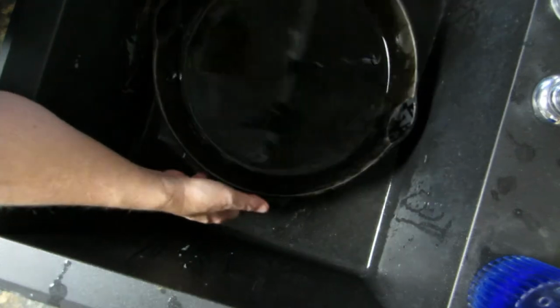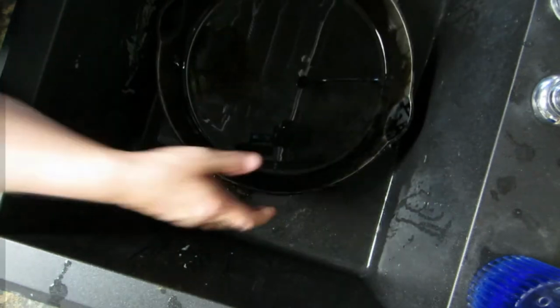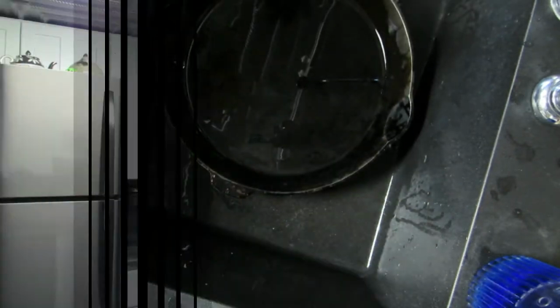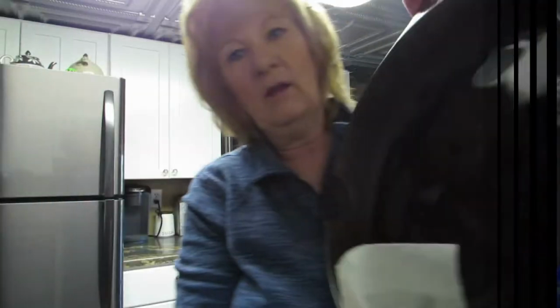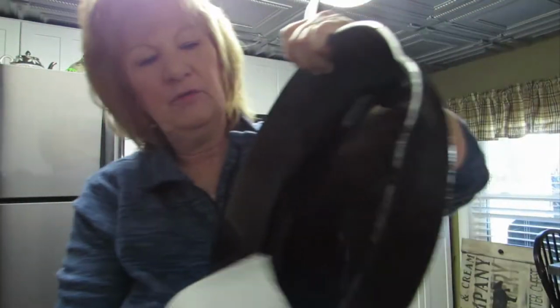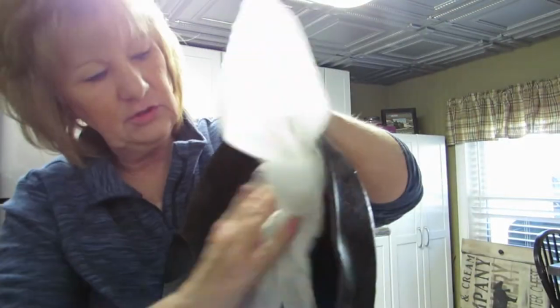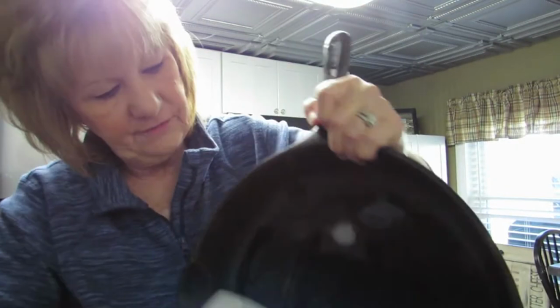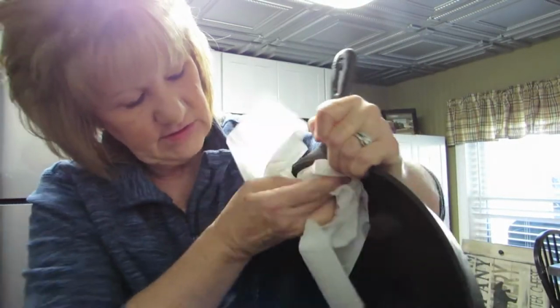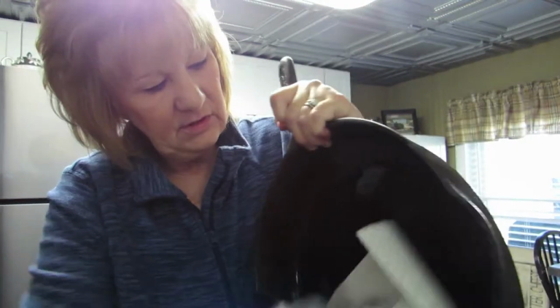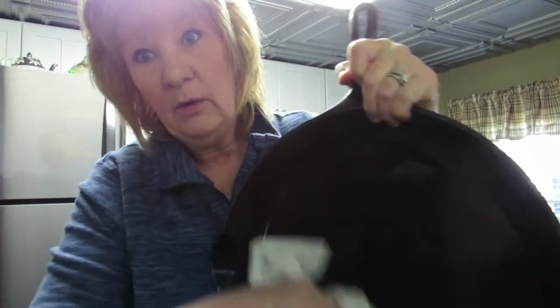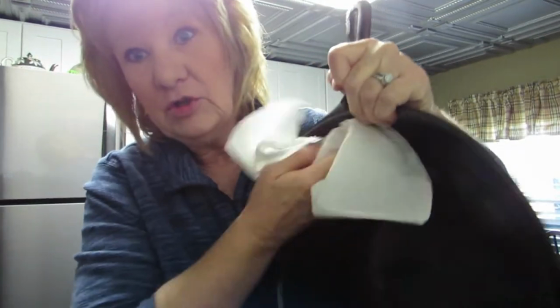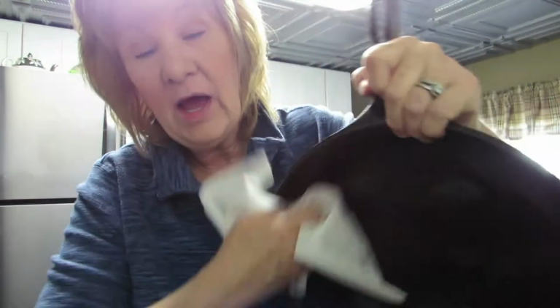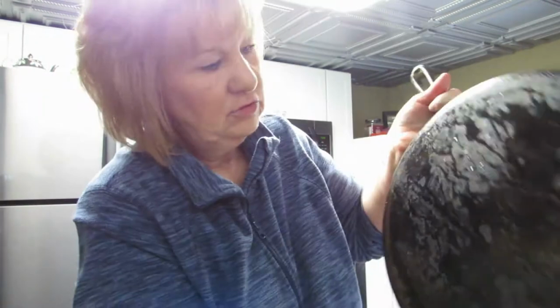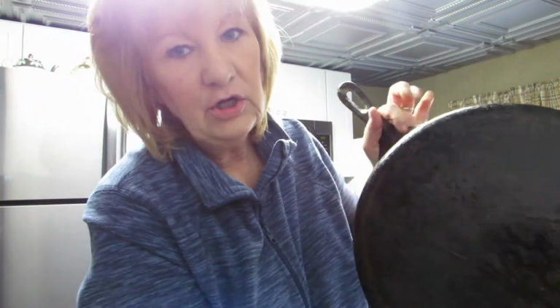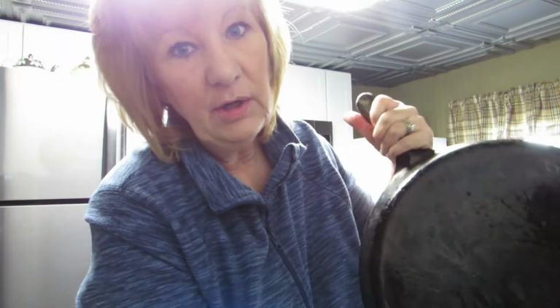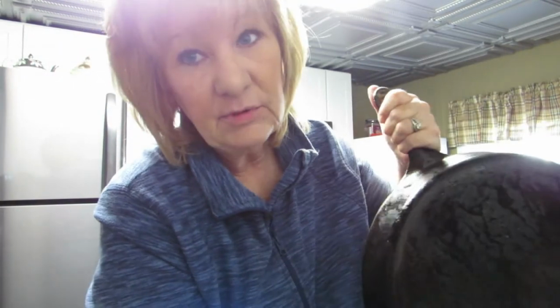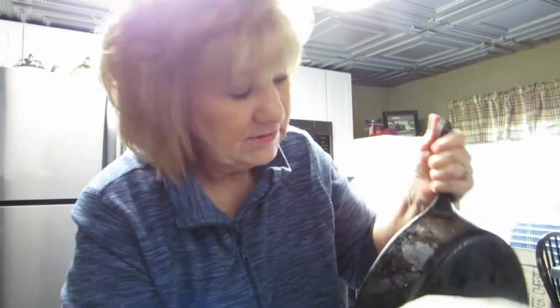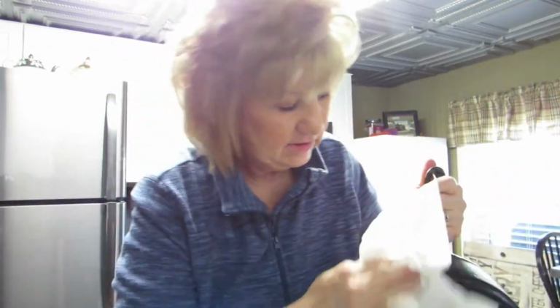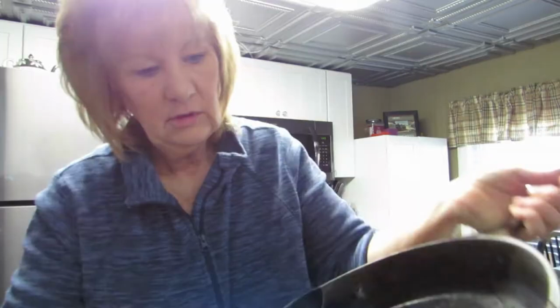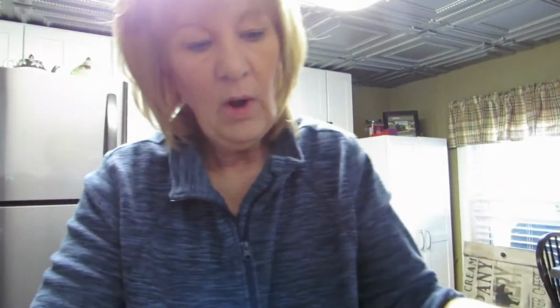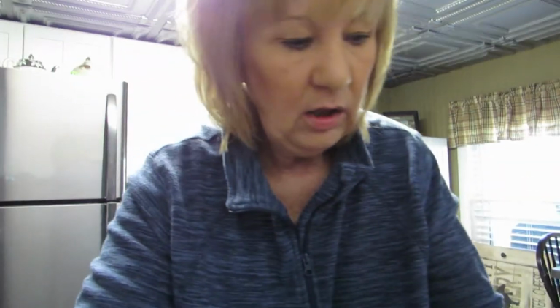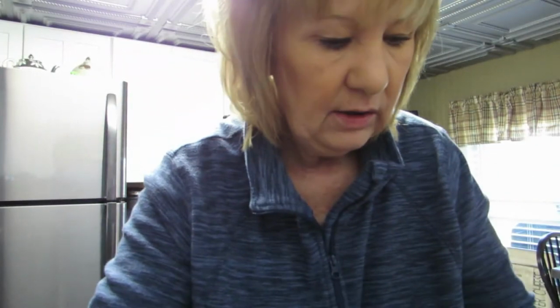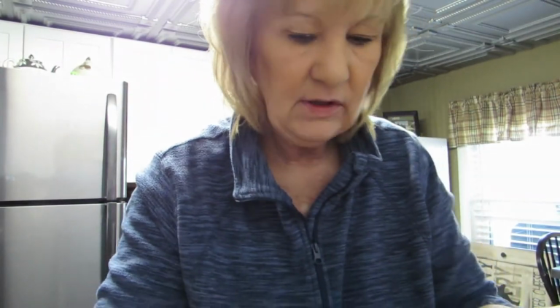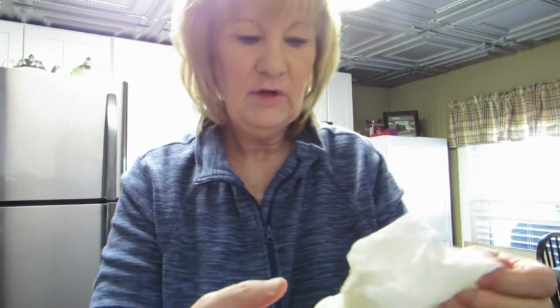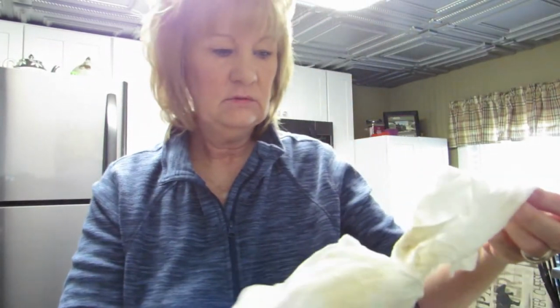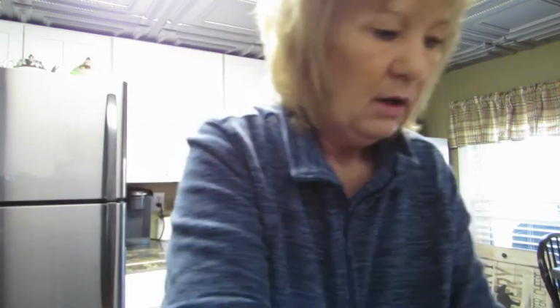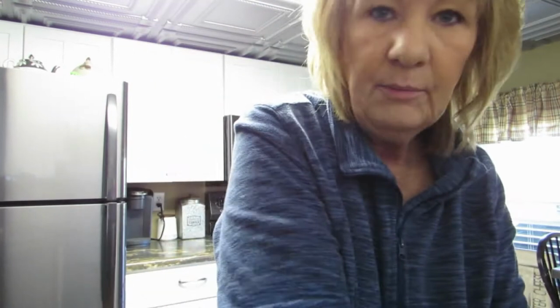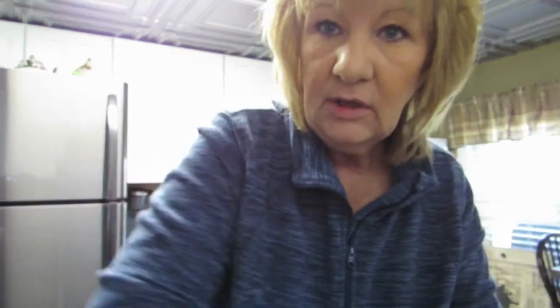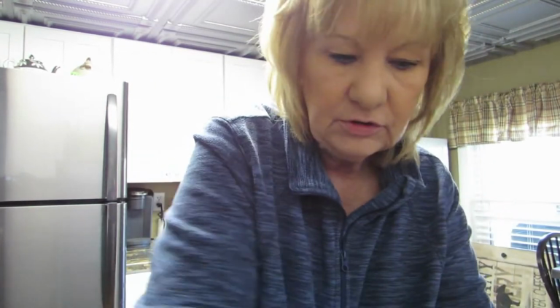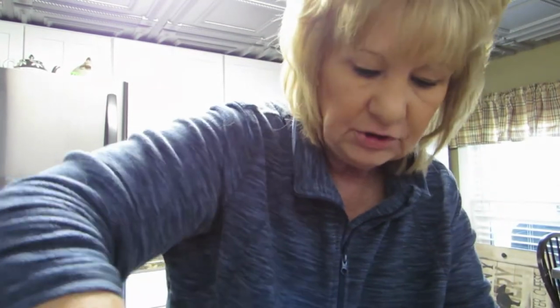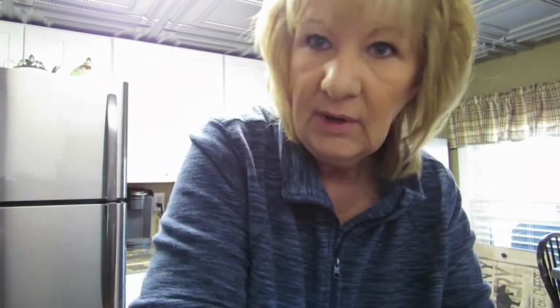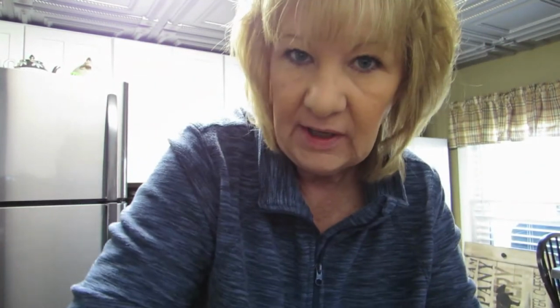Good grief, this is heavy. All right, we're going to dry it out good, because I'm going to re-season it. And while it's in the oven I'll show you my other pans.